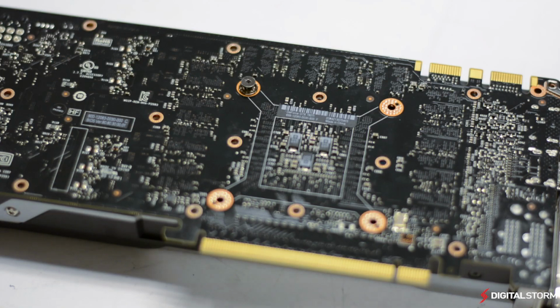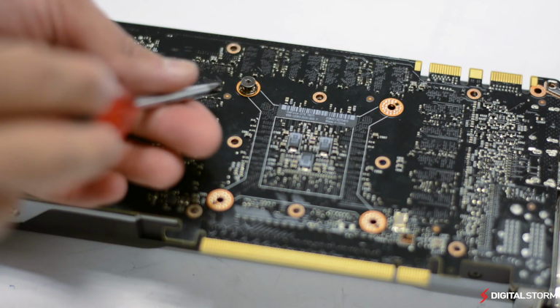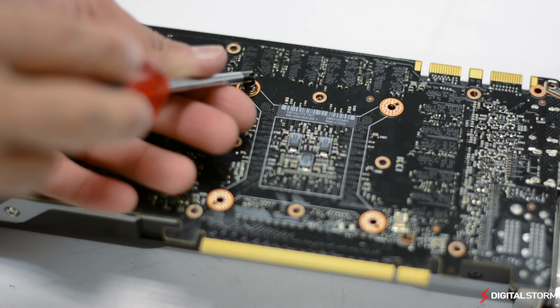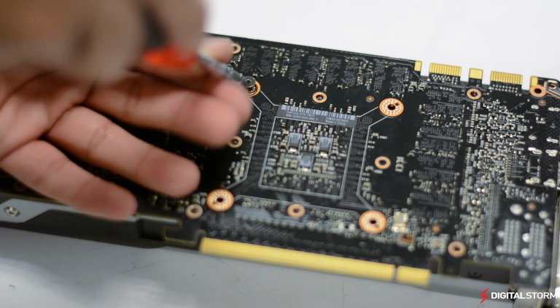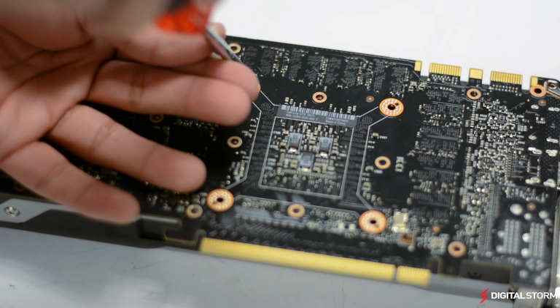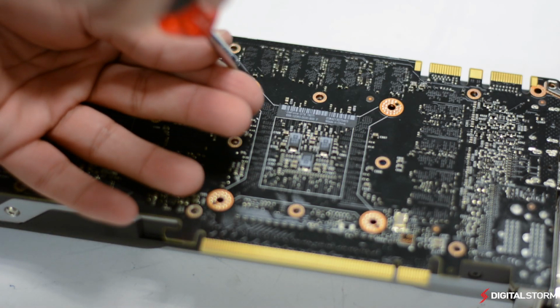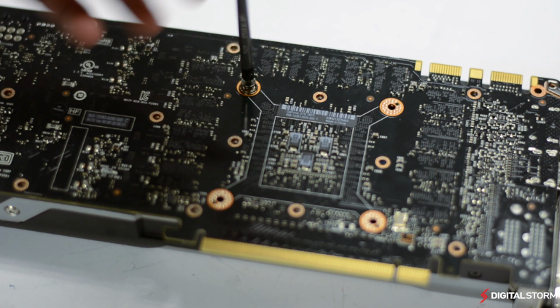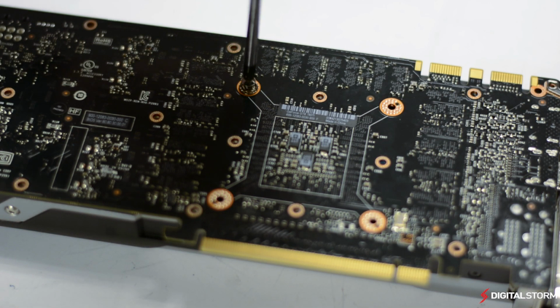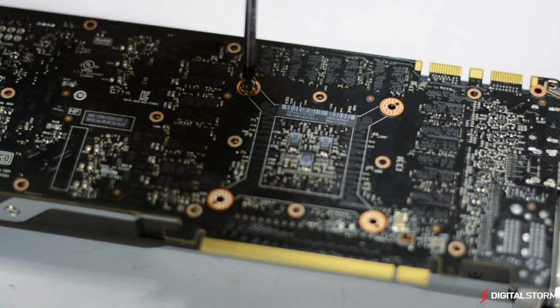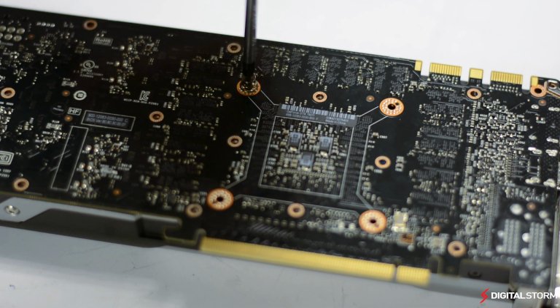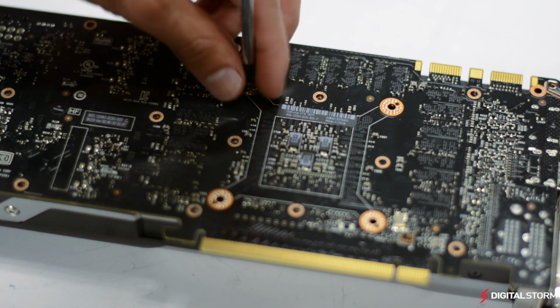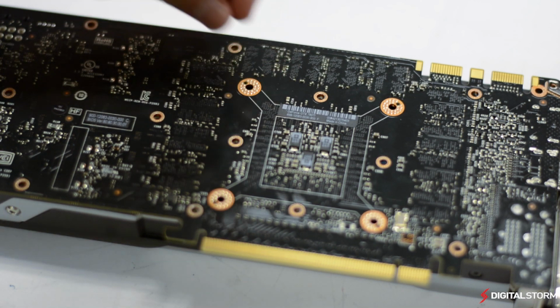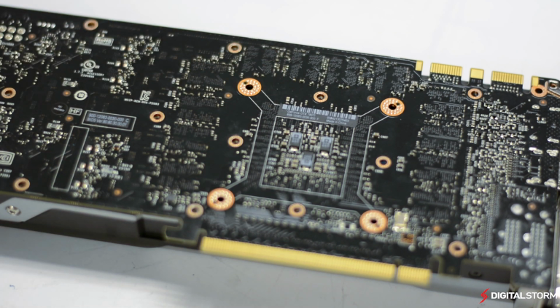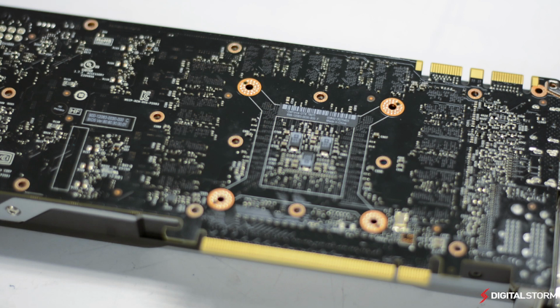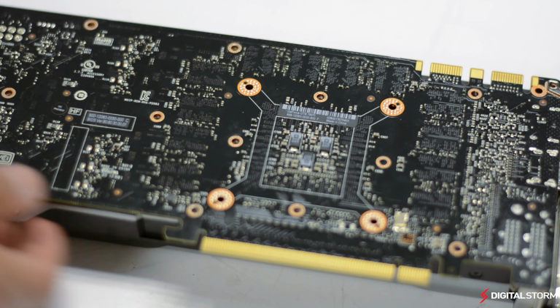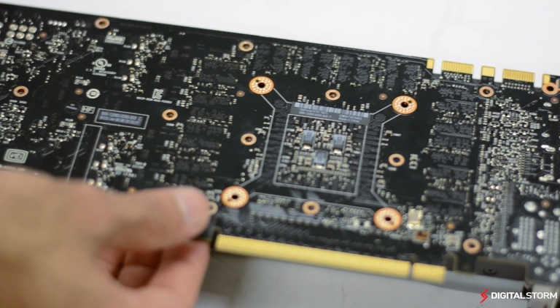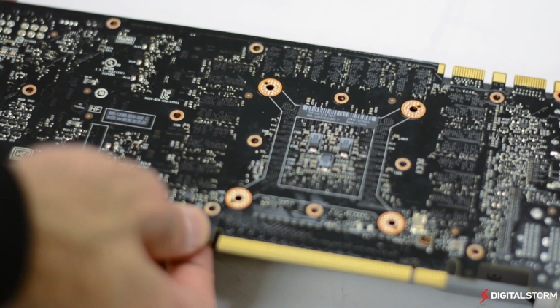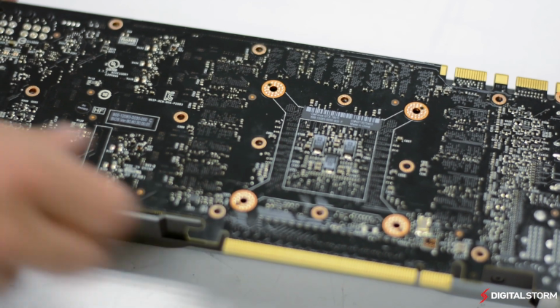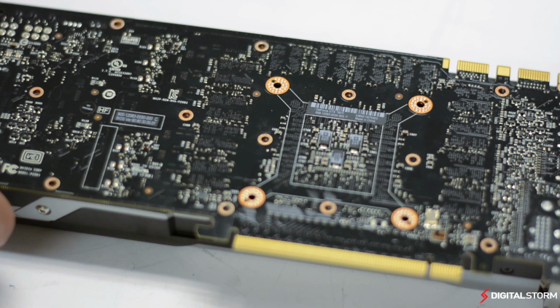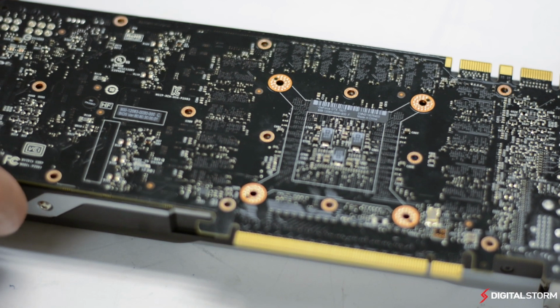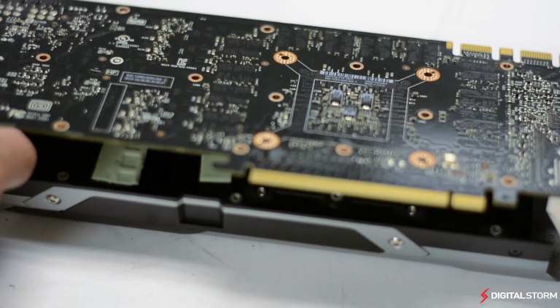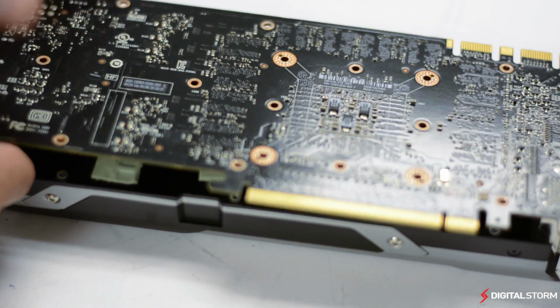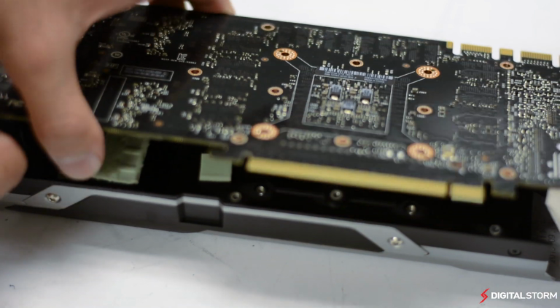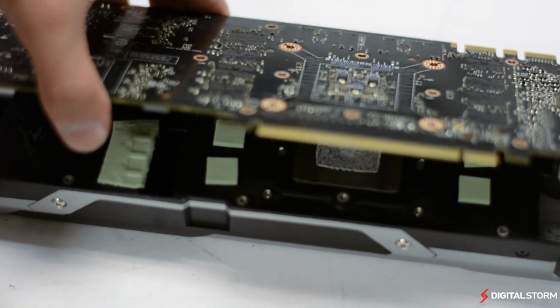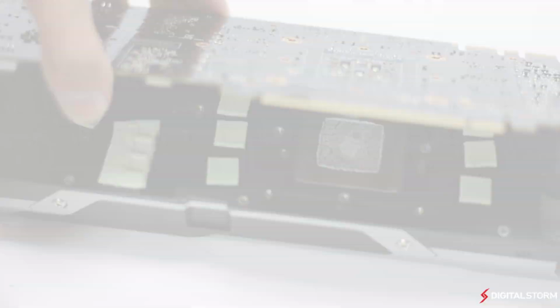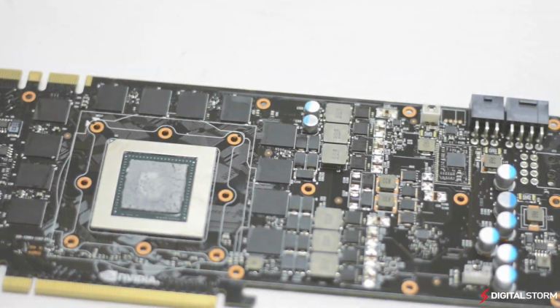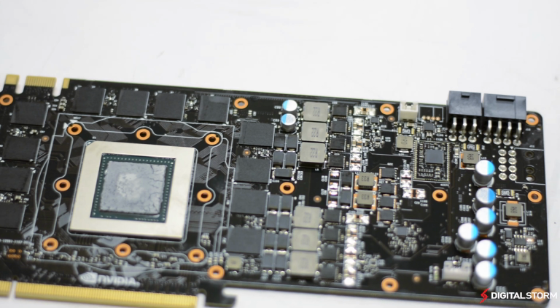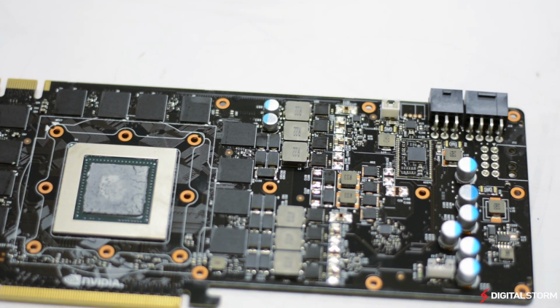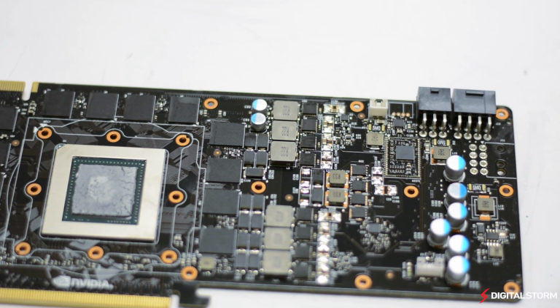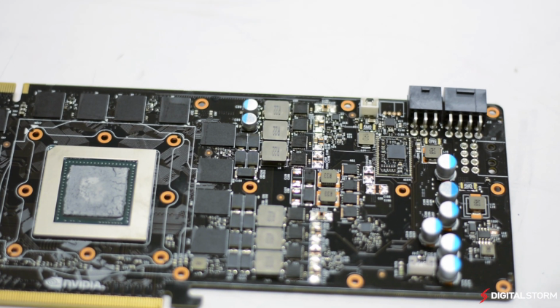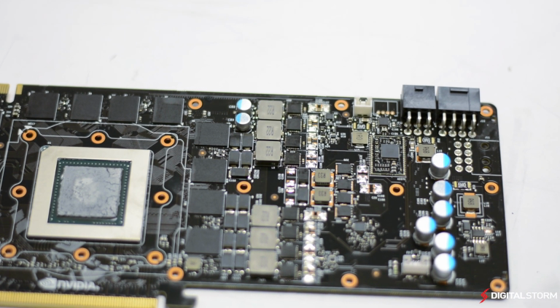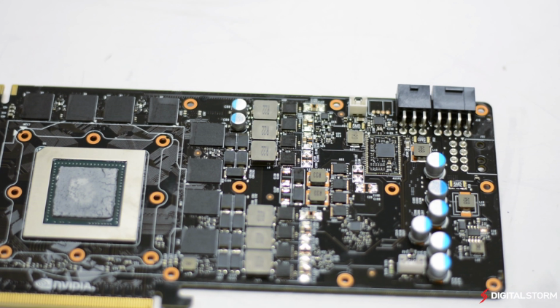After you have the cooler removed, you can go ahead and discard the old thermal pads if you have new ones available. Now that you have the GTX 780Ti in its bare PCB form, you can truly admire the complexity that goes into designing such a card.